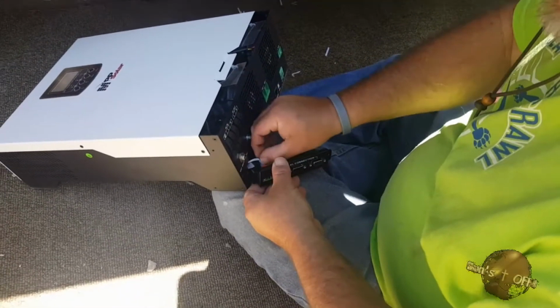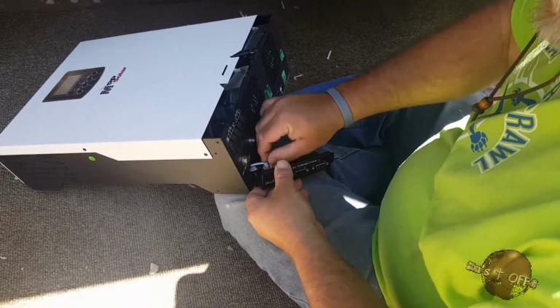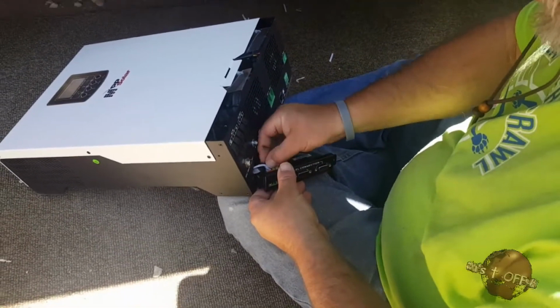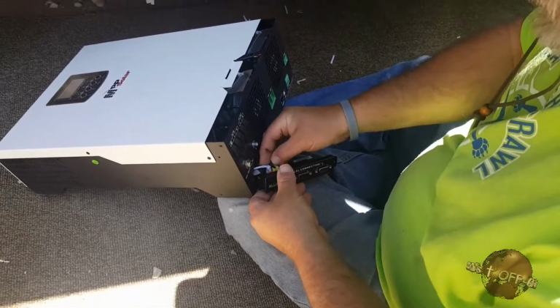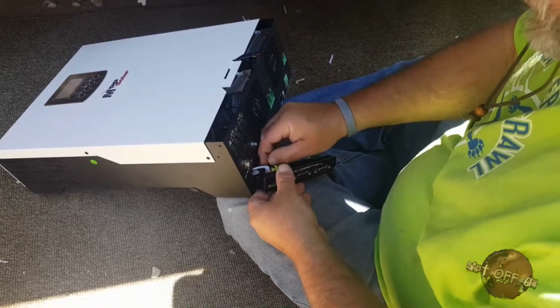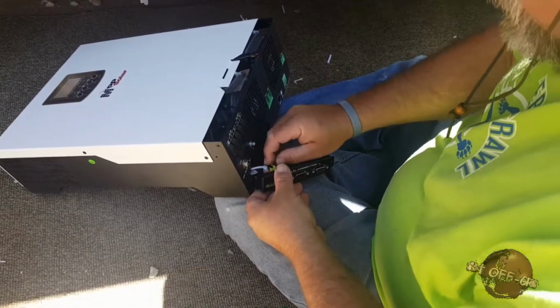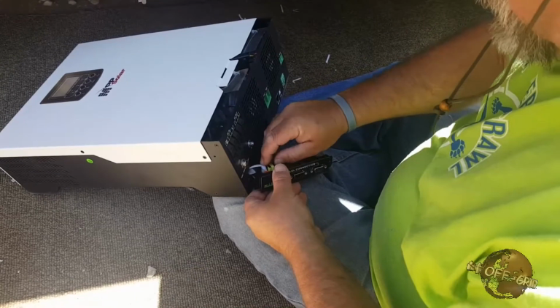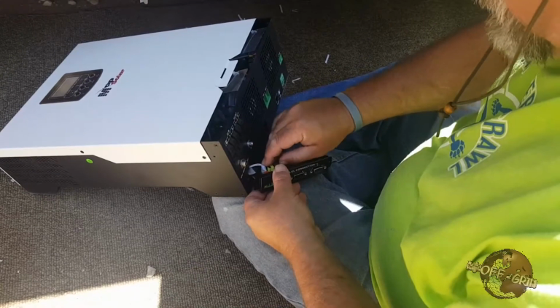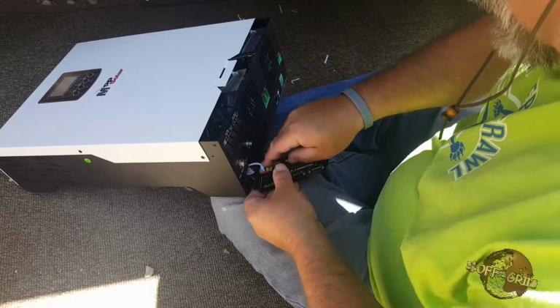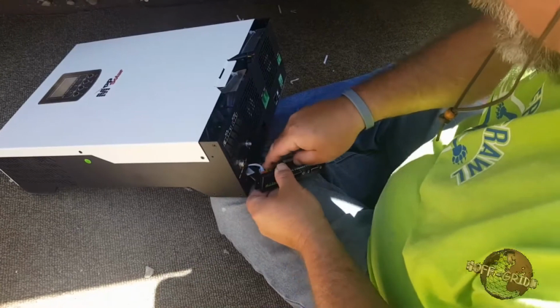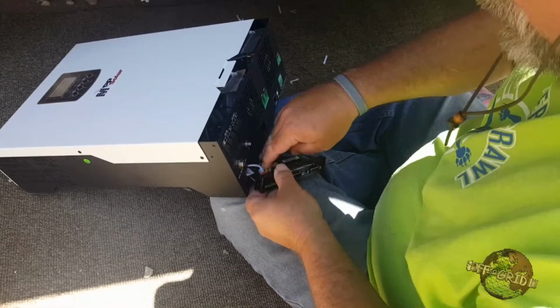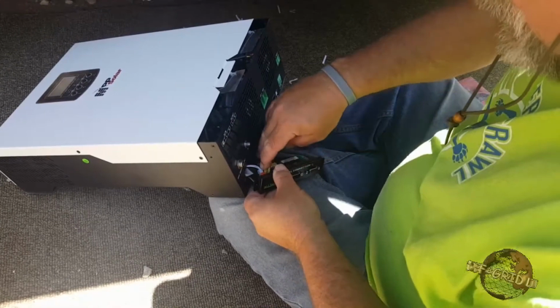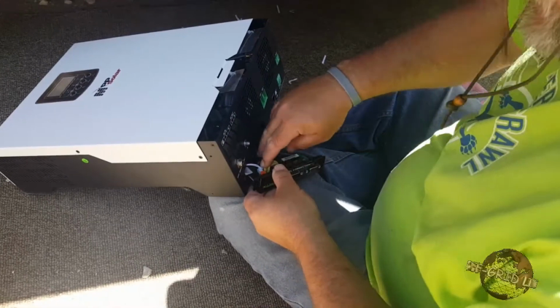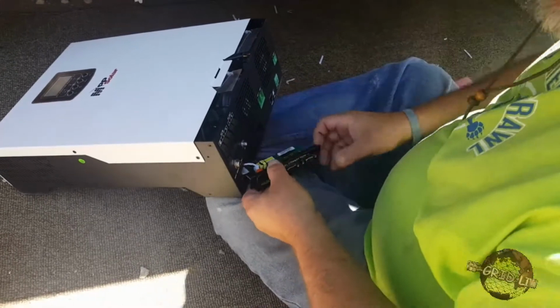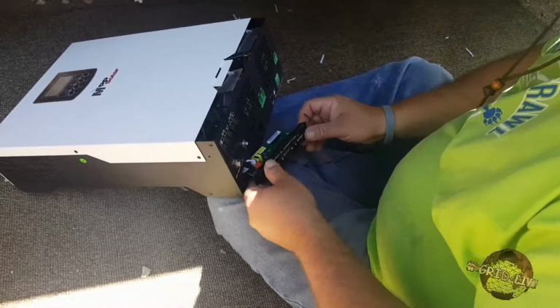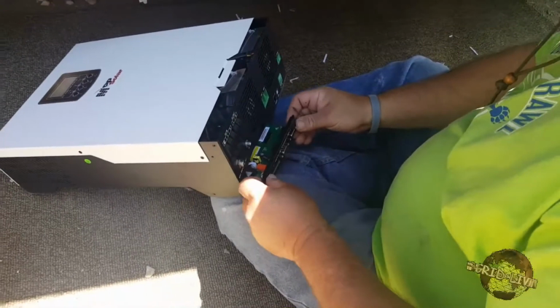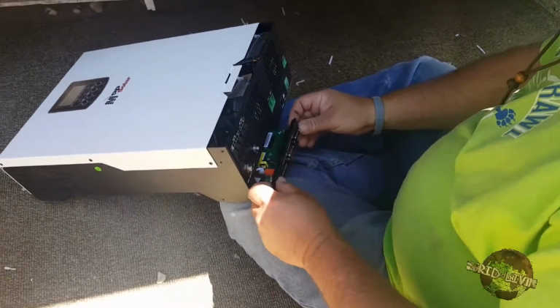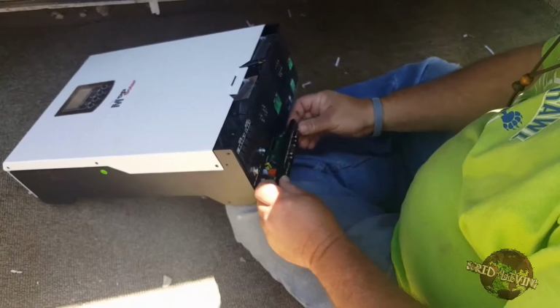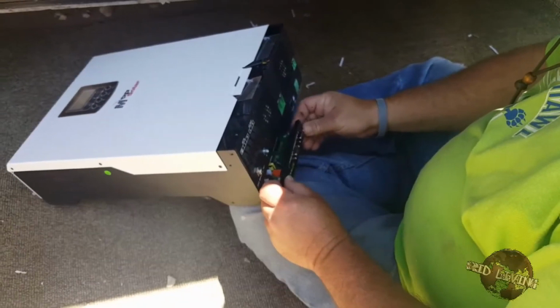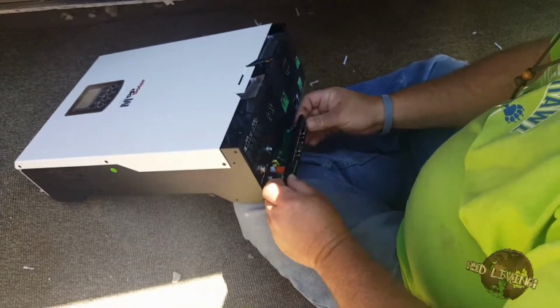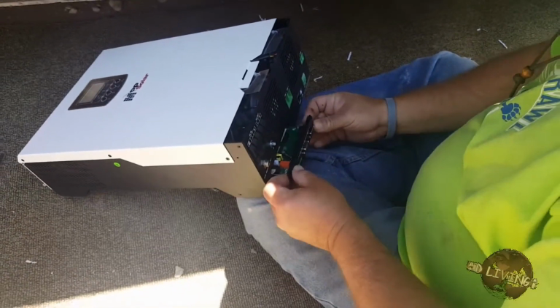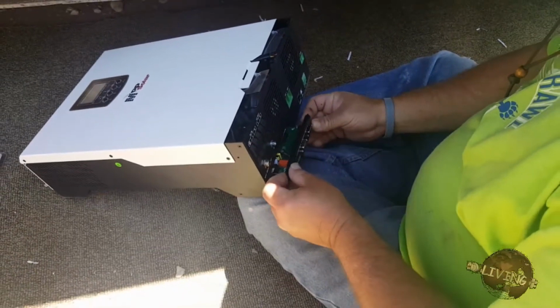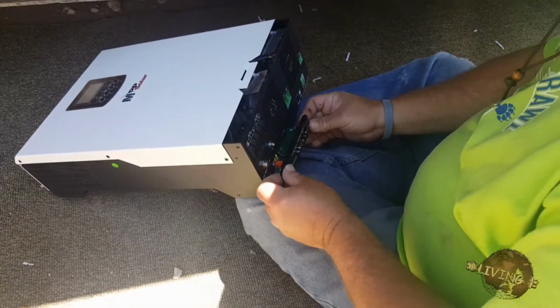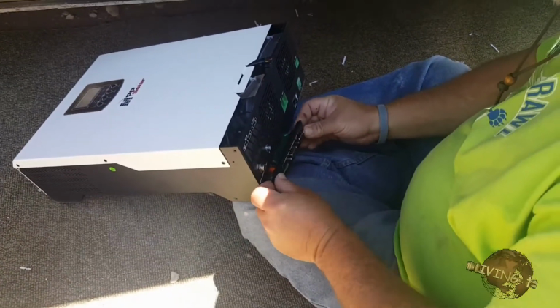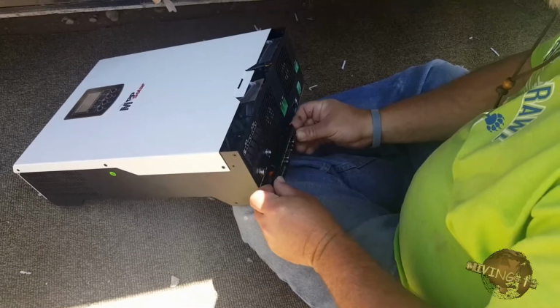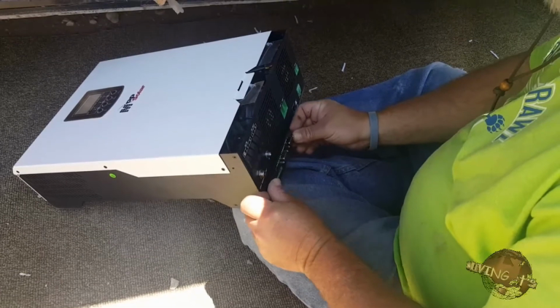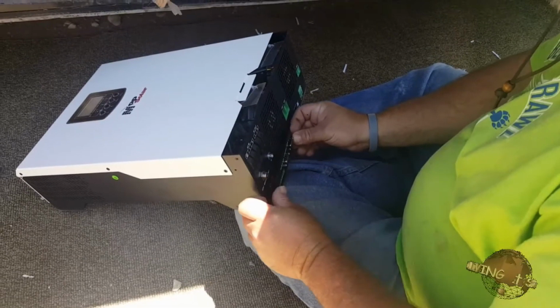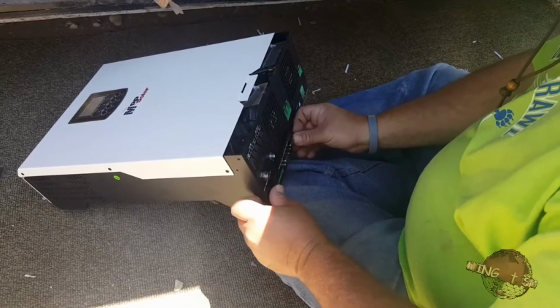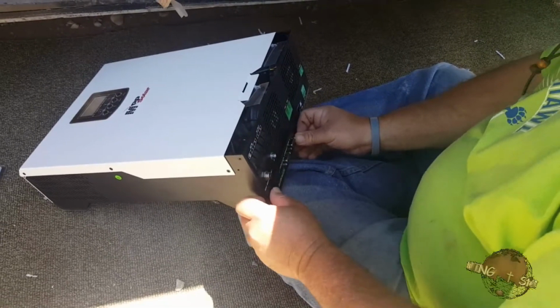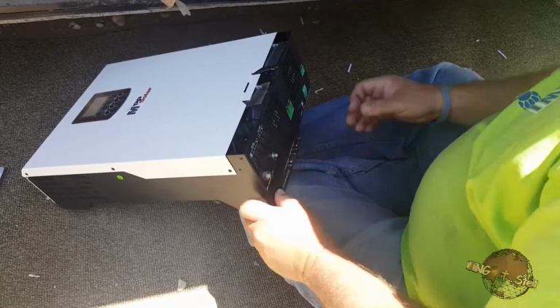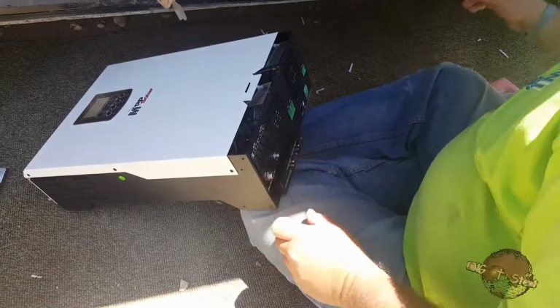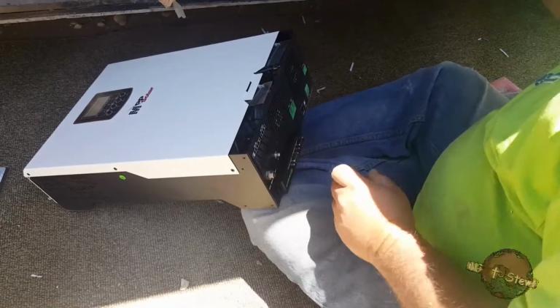That's probably a power wire would be my guess. Slide that in.